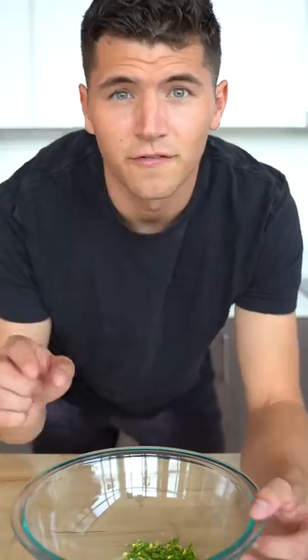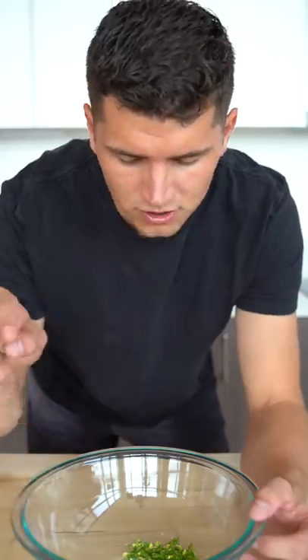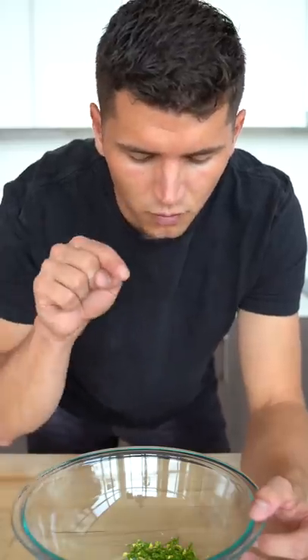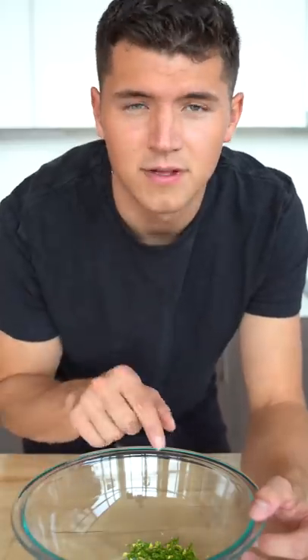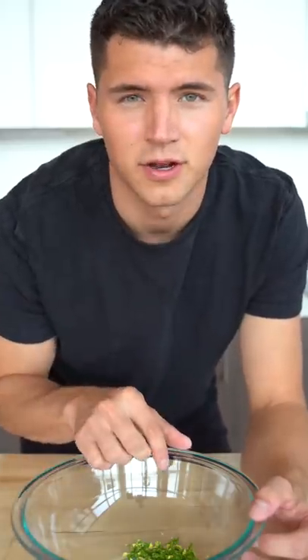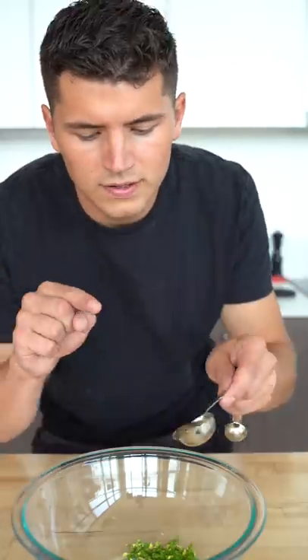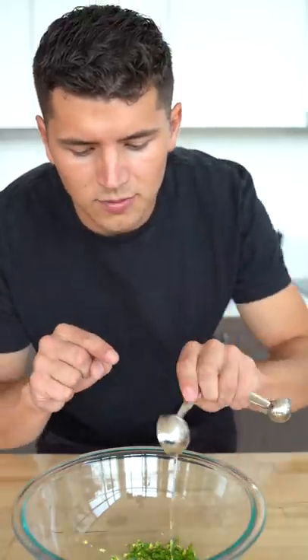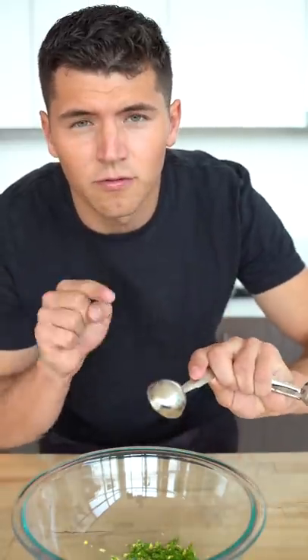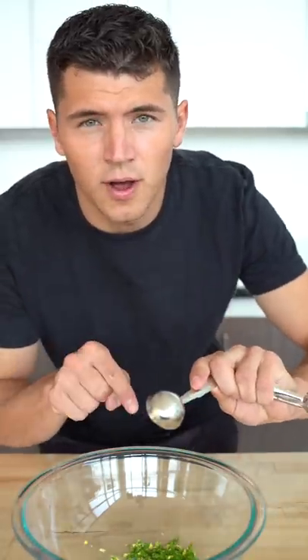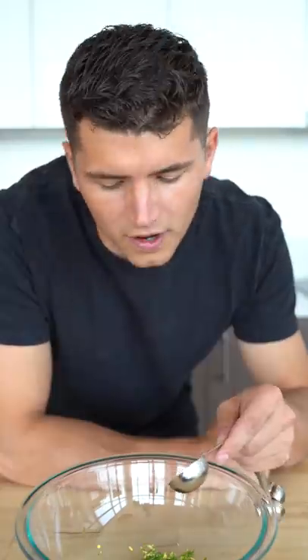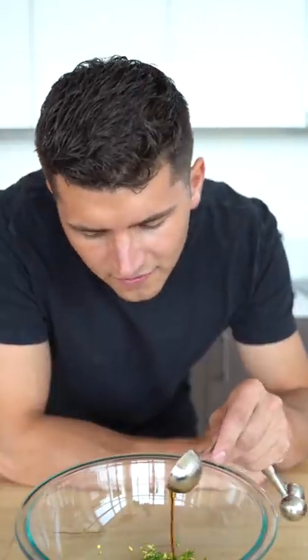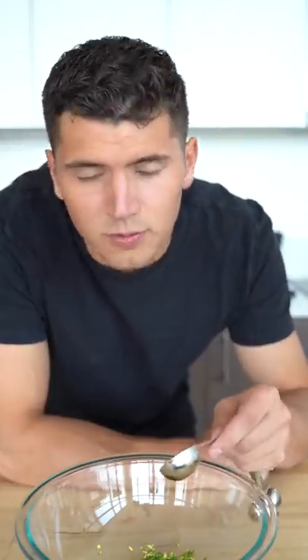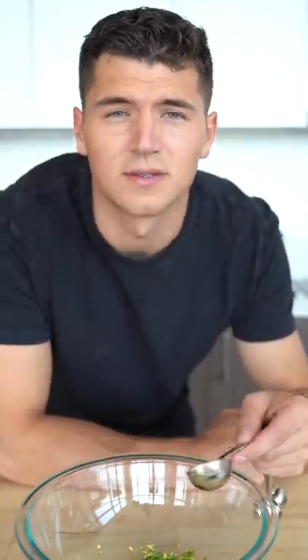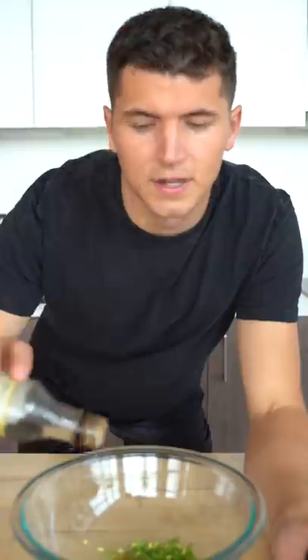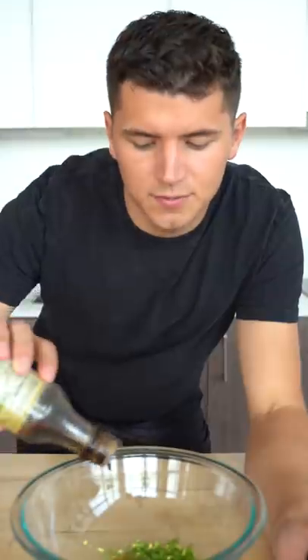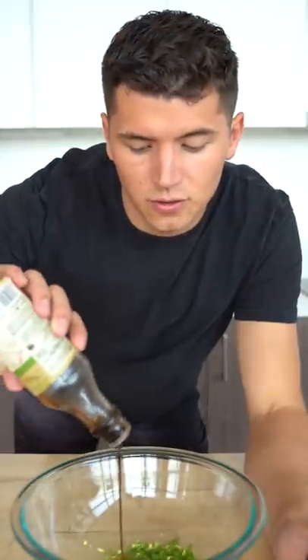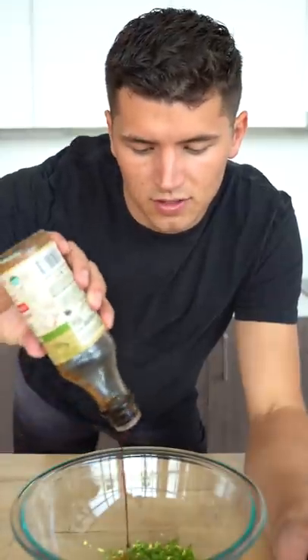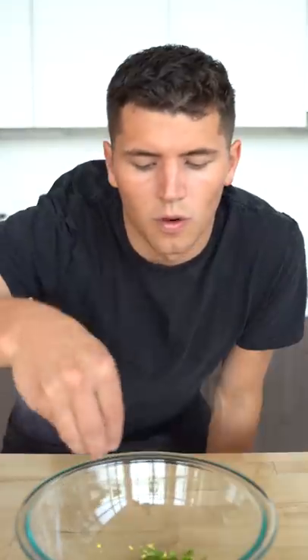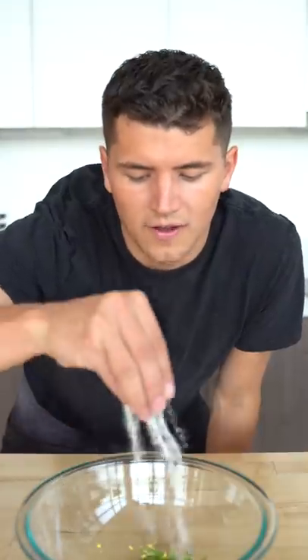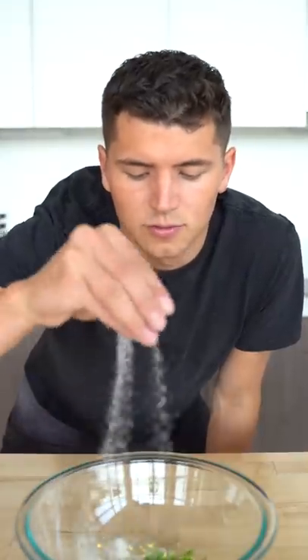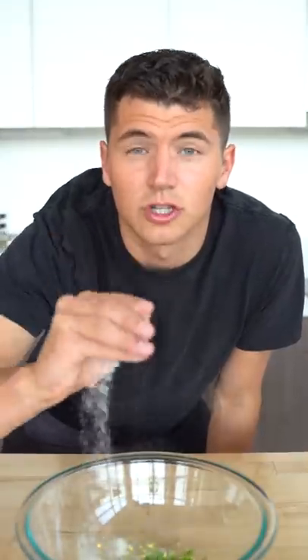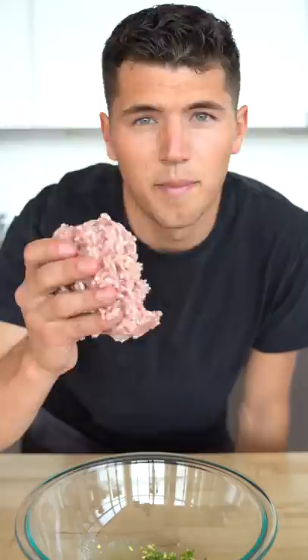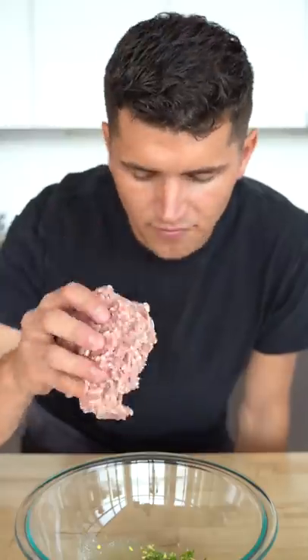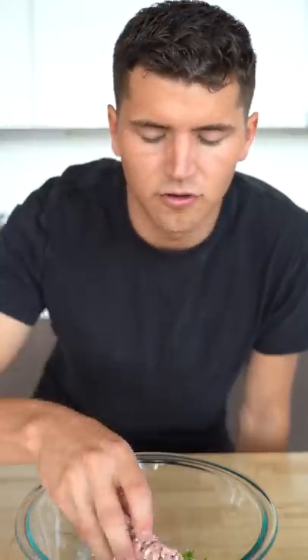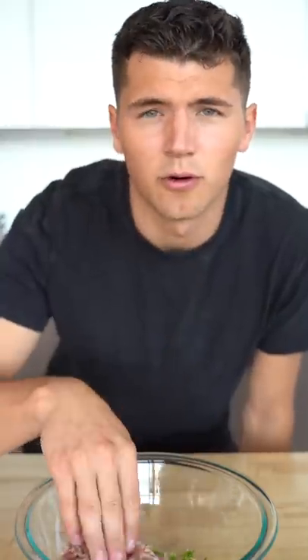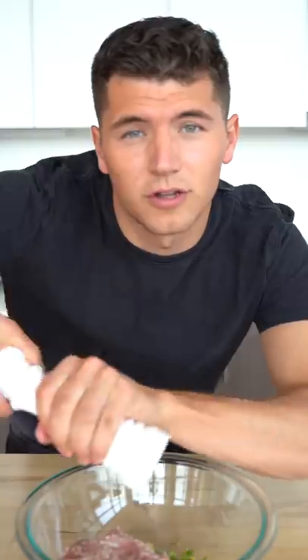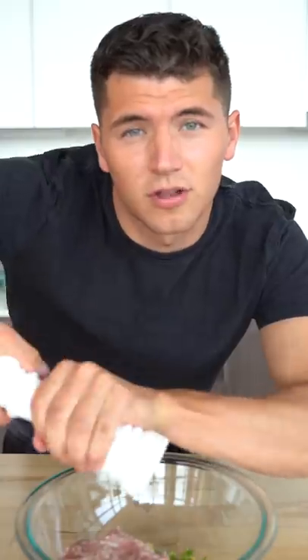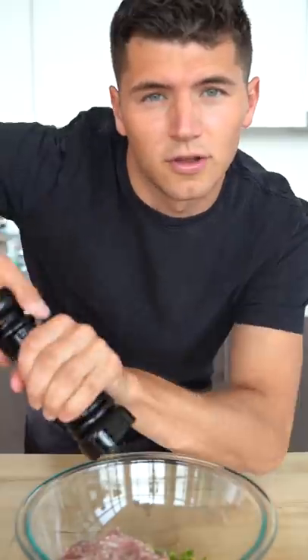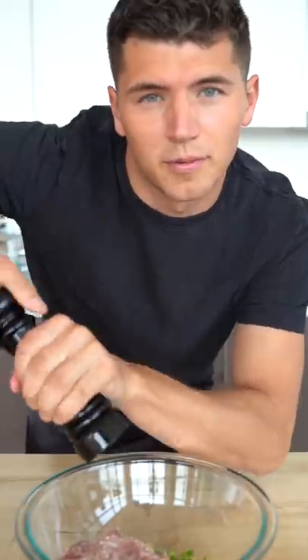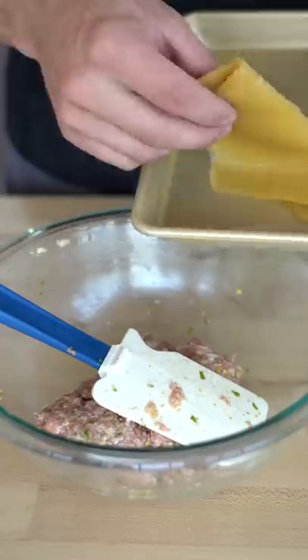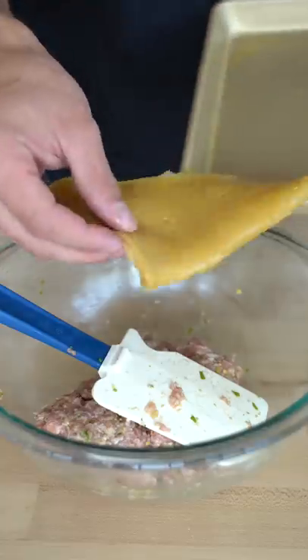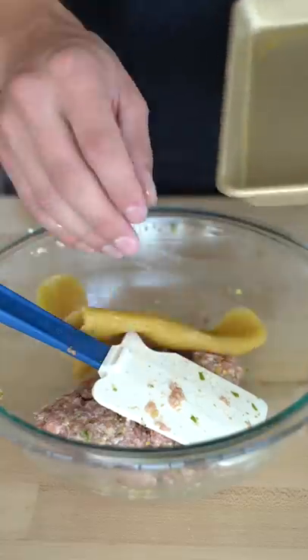For our filling, we'll start with one minced green onion, one tablespoon of rice wine, one and a half teaspoons of sesame oil, a teaspoon of soy sauce, one and a half teaspoons of sugar, about a half a pound of ground pork, a little salt, and a little pepper. Add our gelatin mixture.